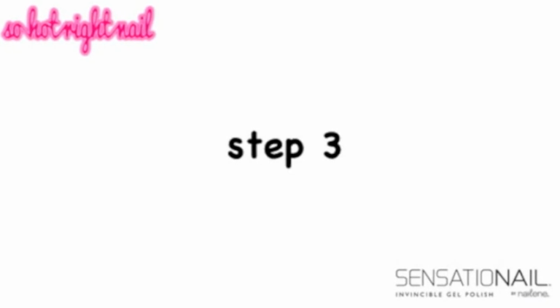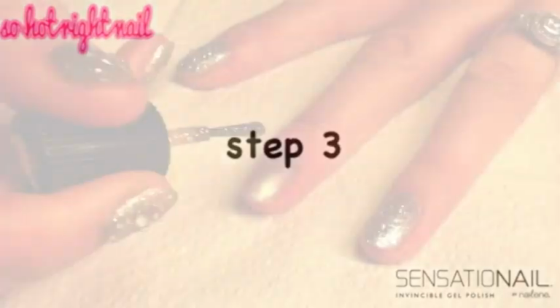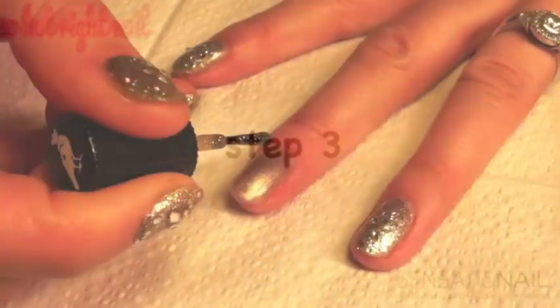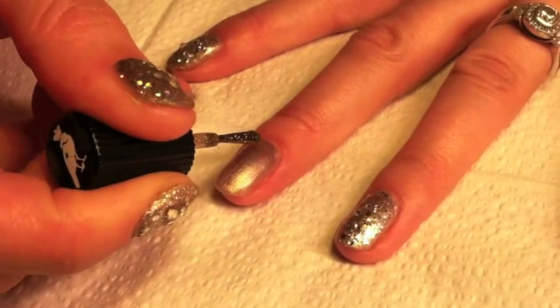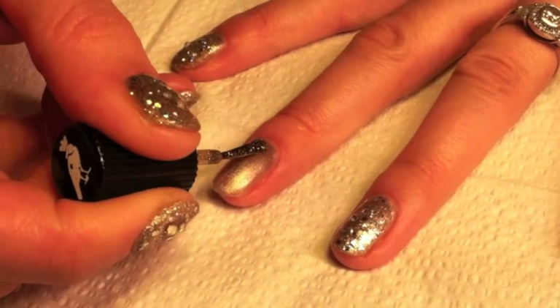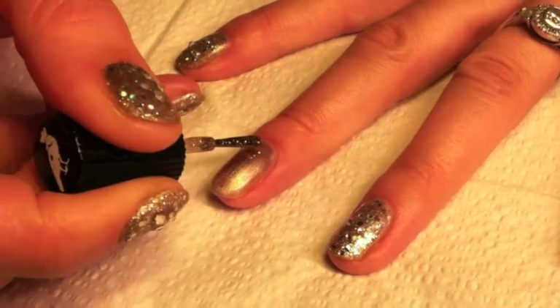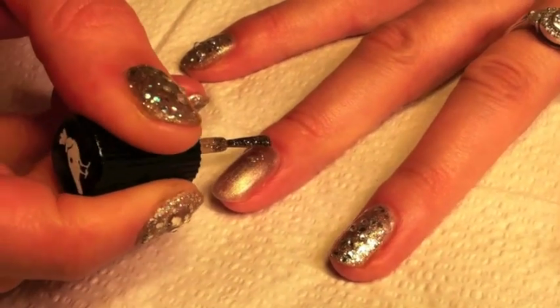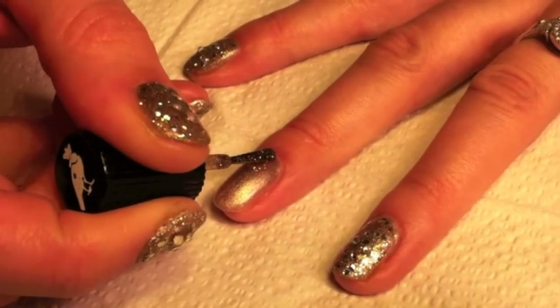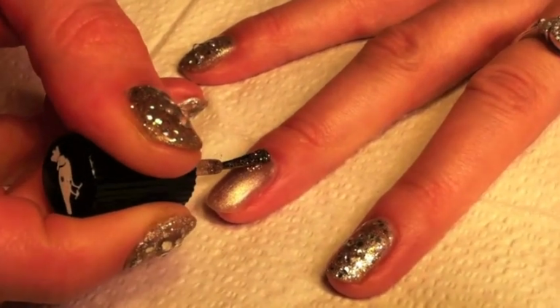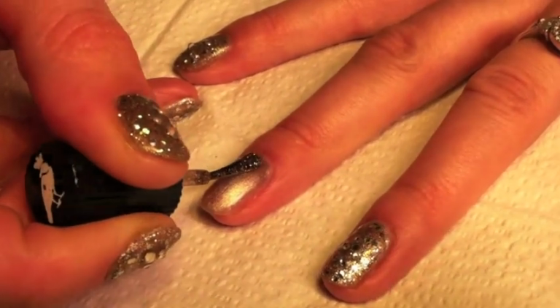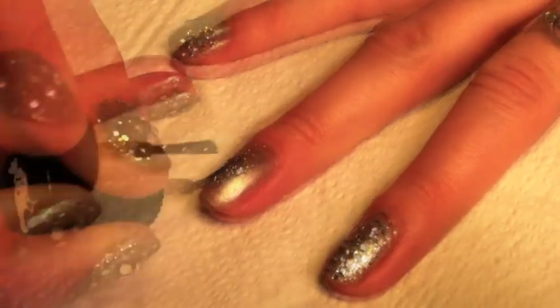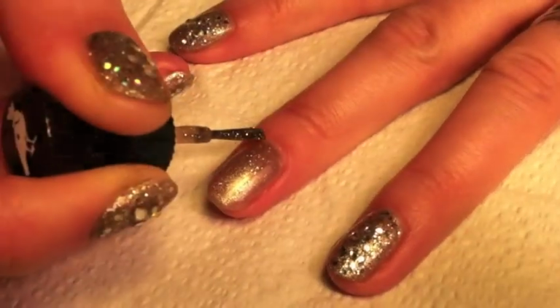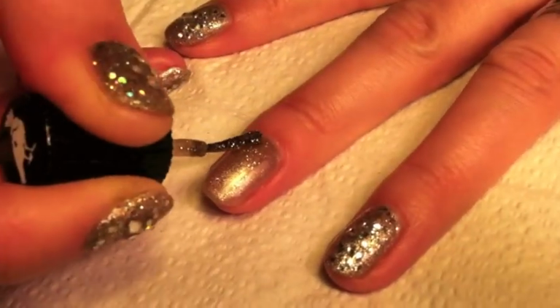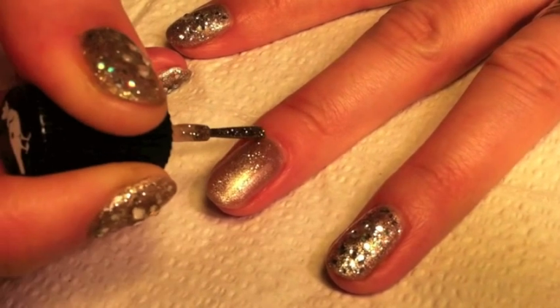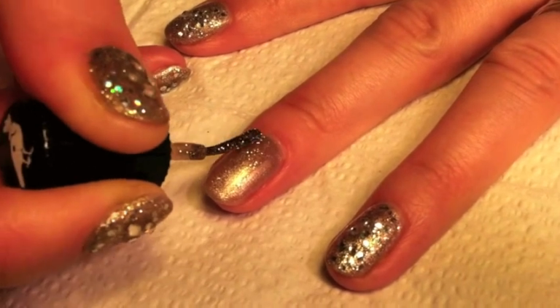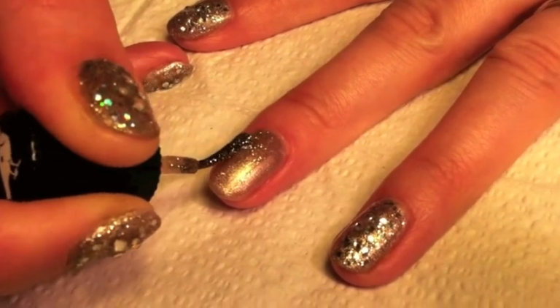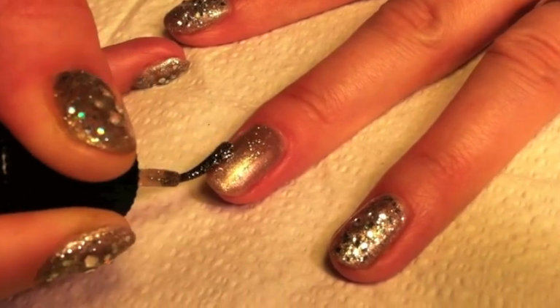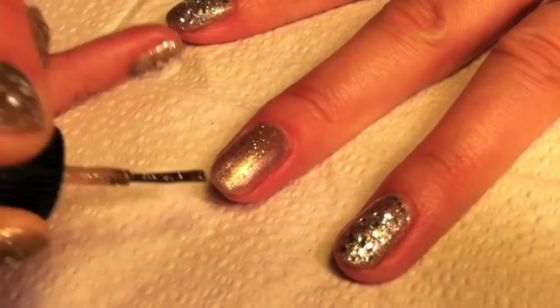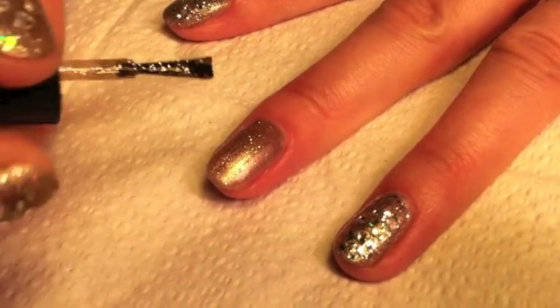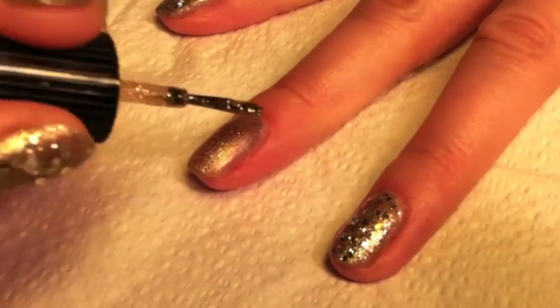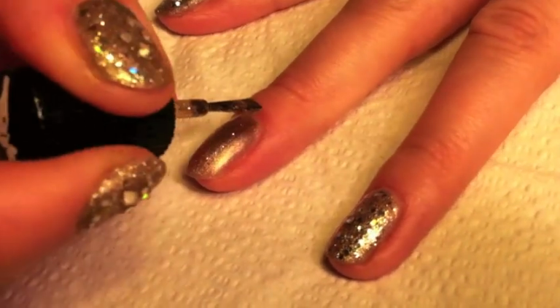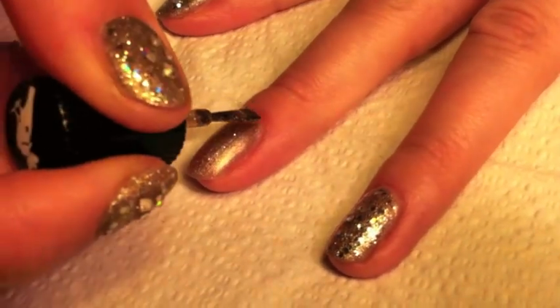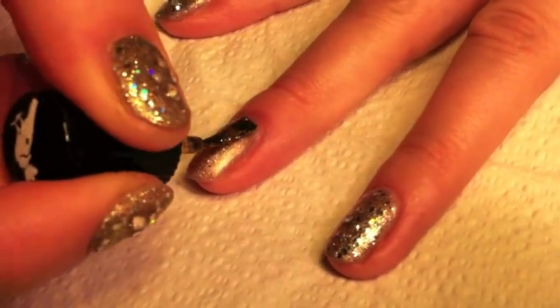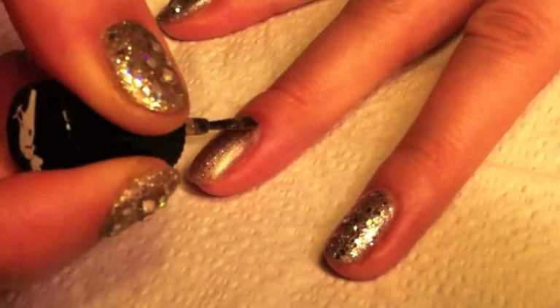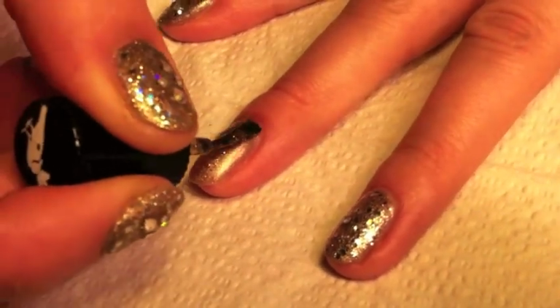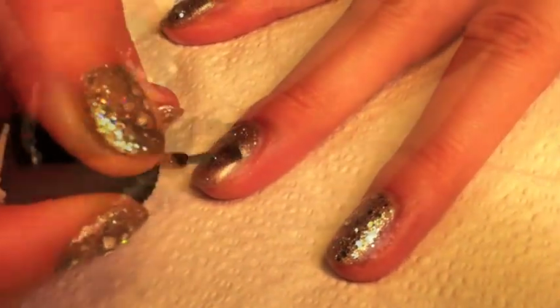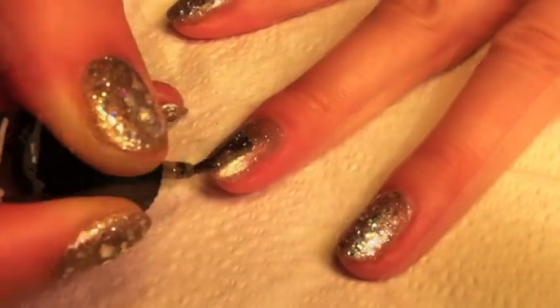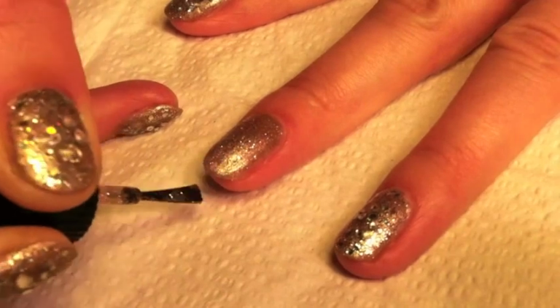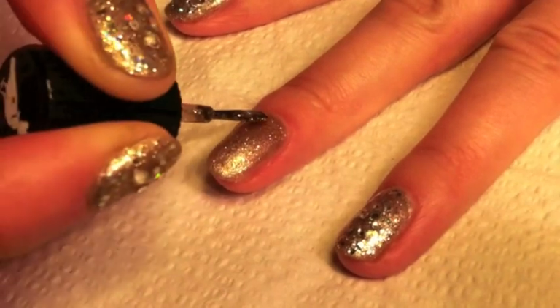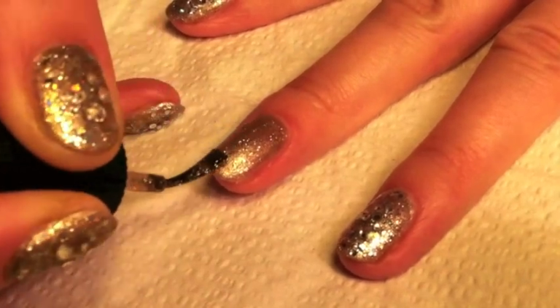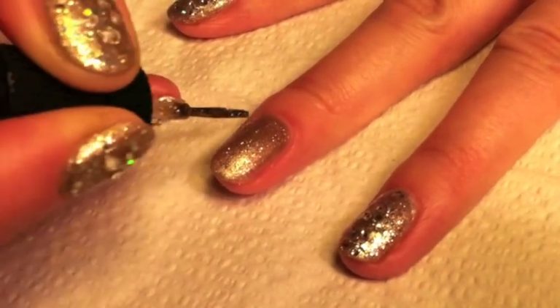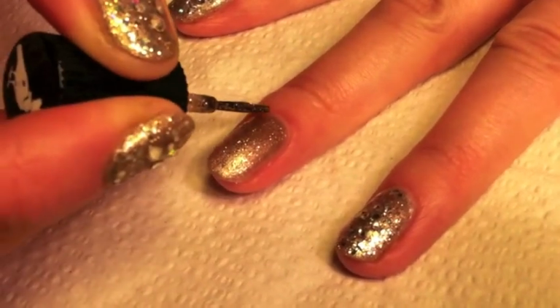Using a fine gold glitter polish, paint one layer over the top of your gold base and wait for this to dry.